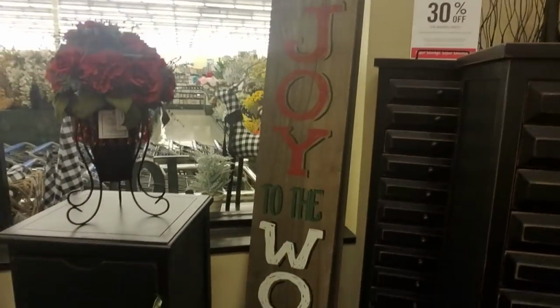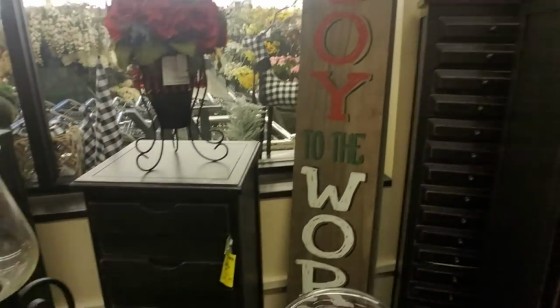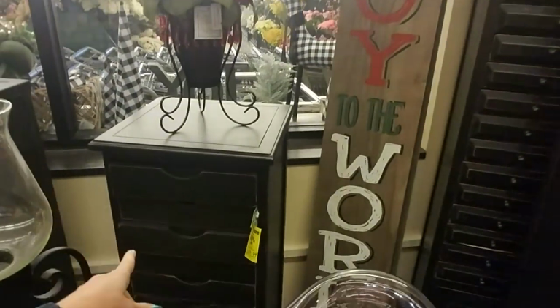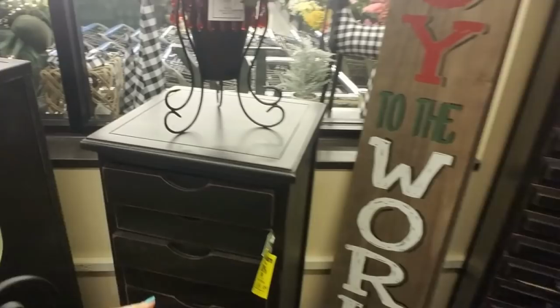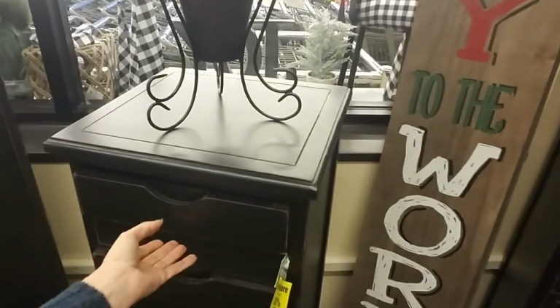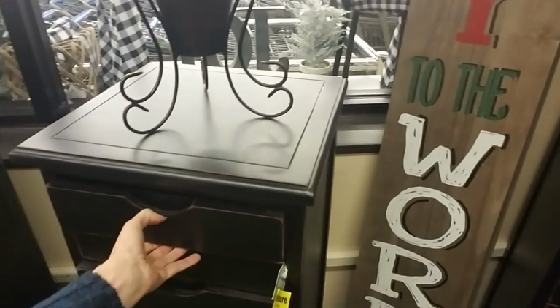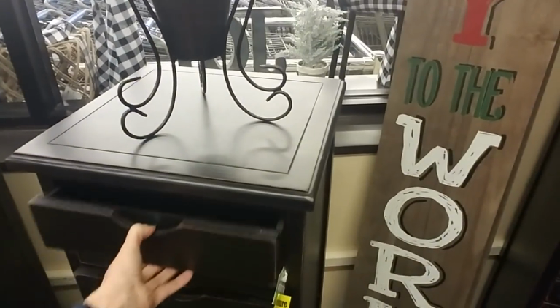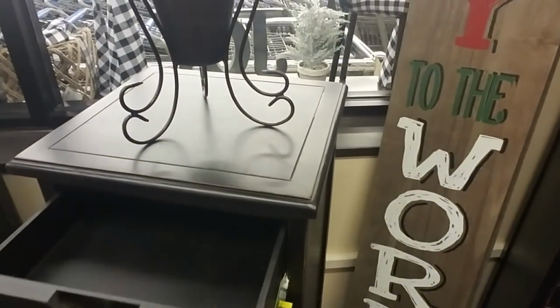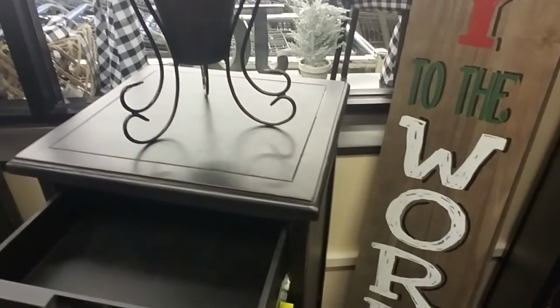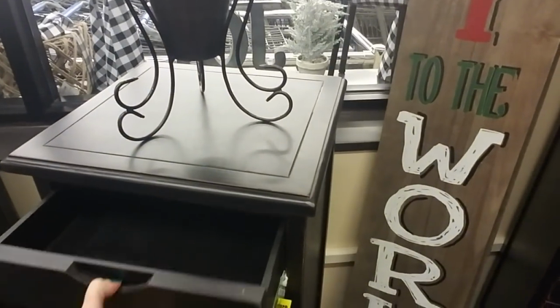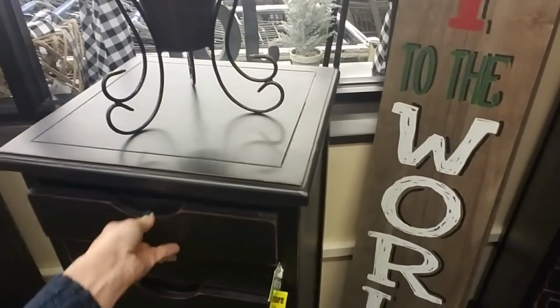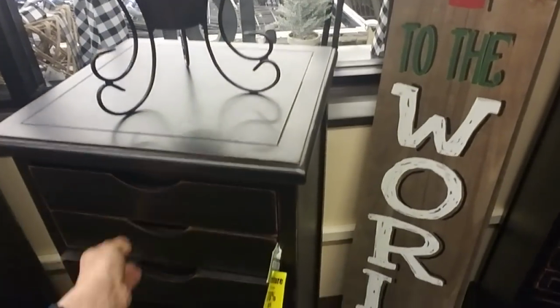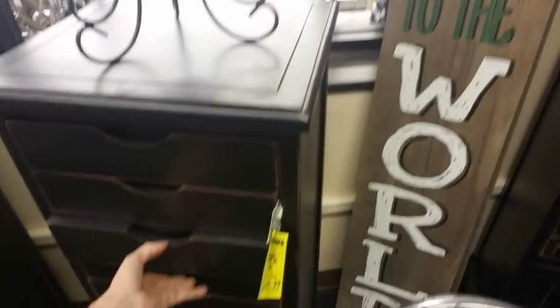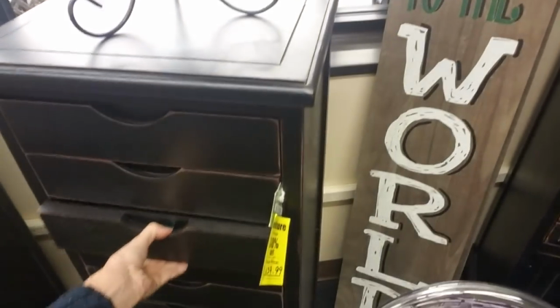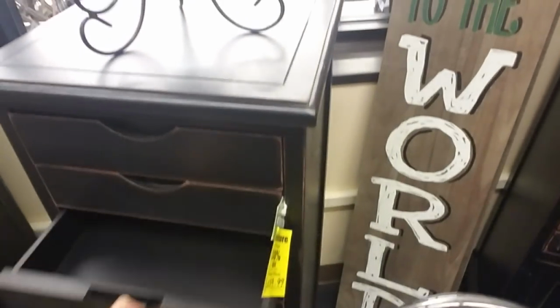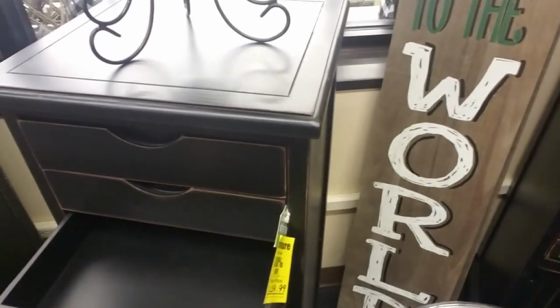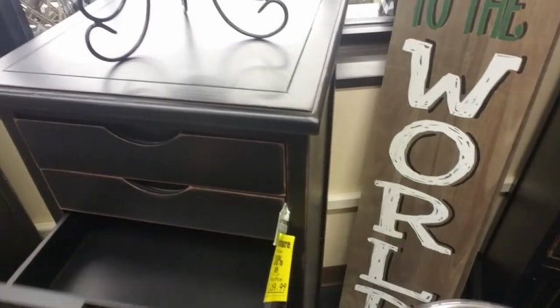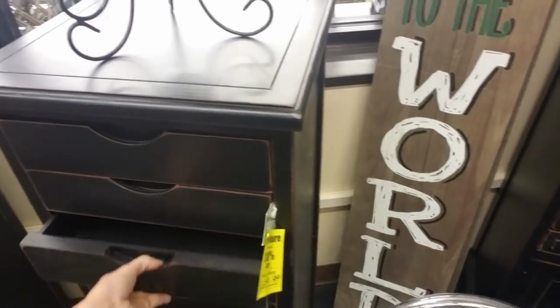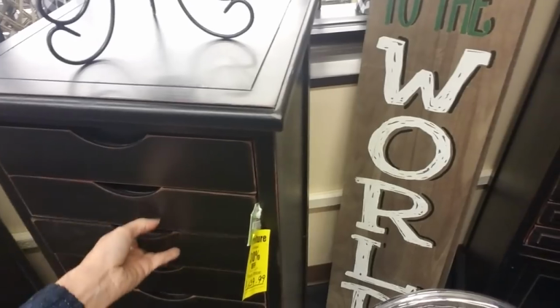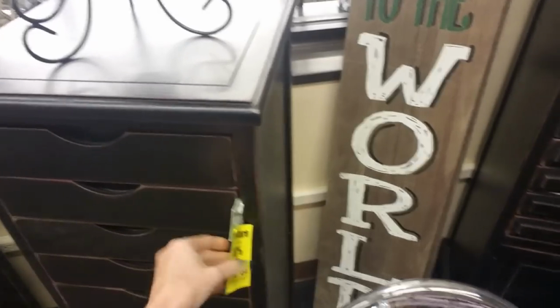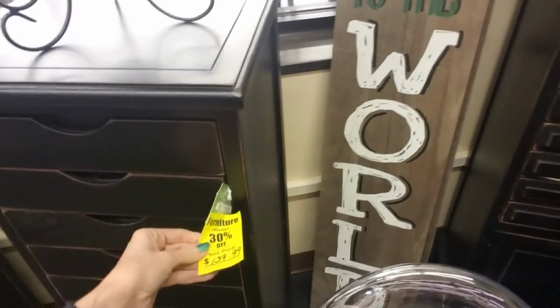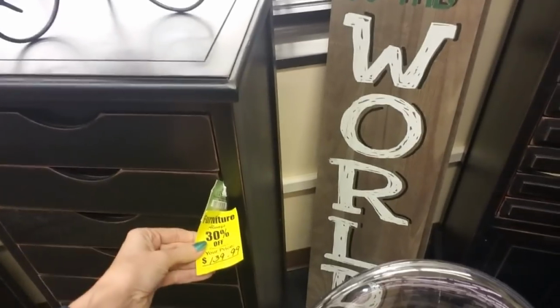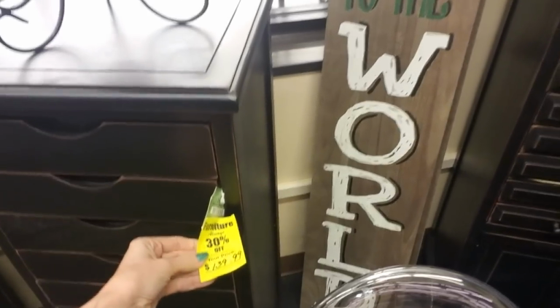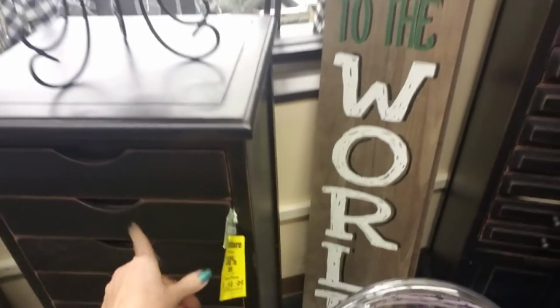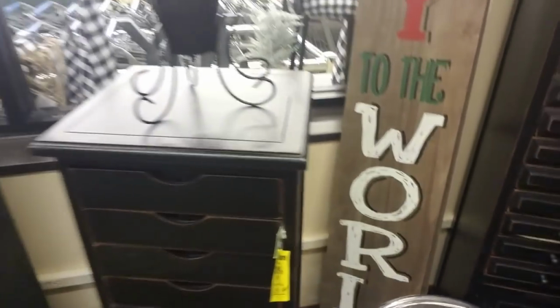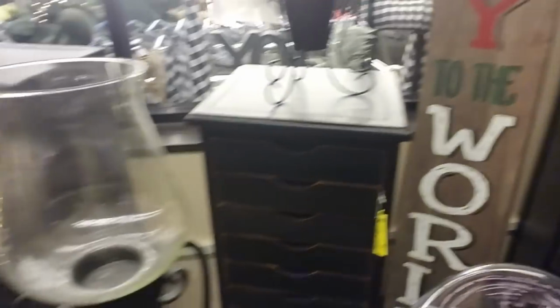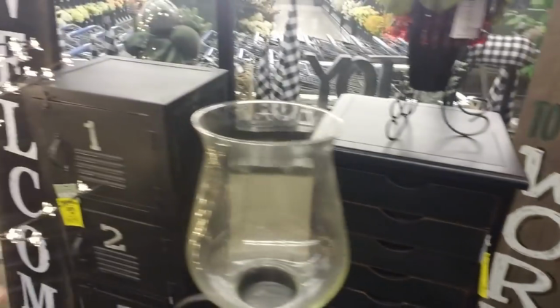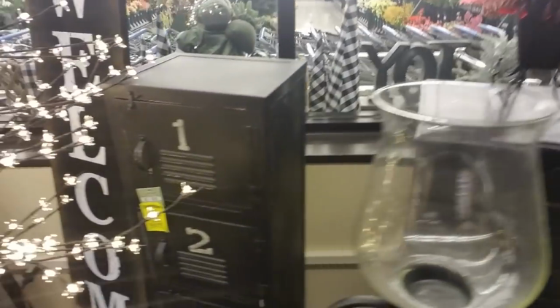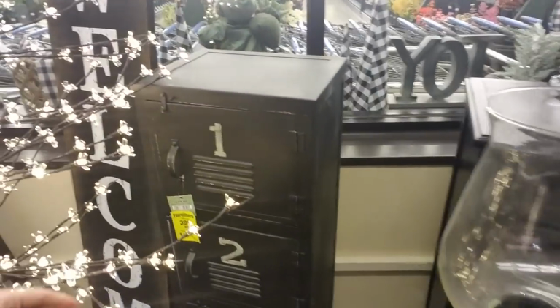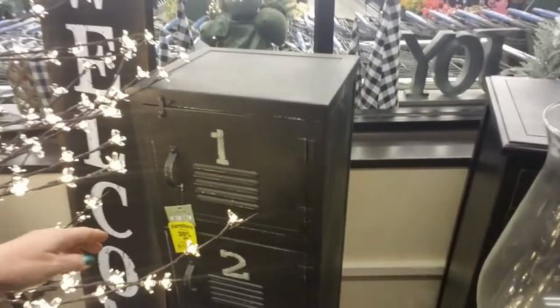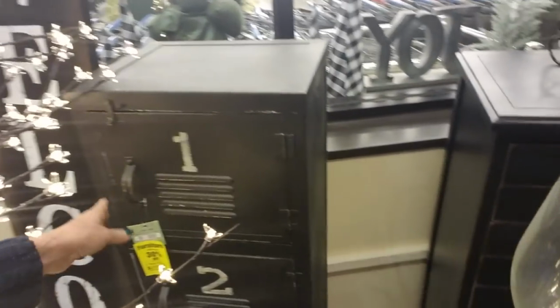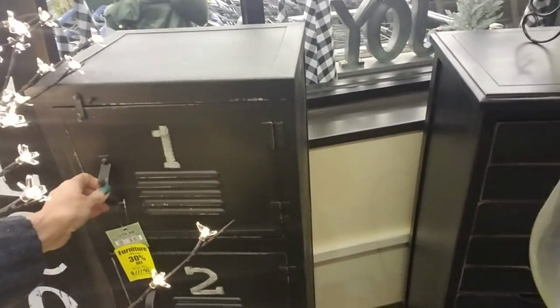Here's a smaller little set. I think I actually like this one a little bit better — $139.99. You can even get a locker!